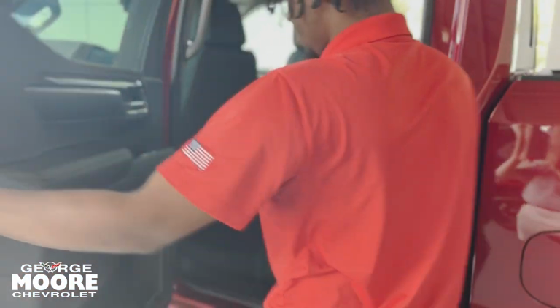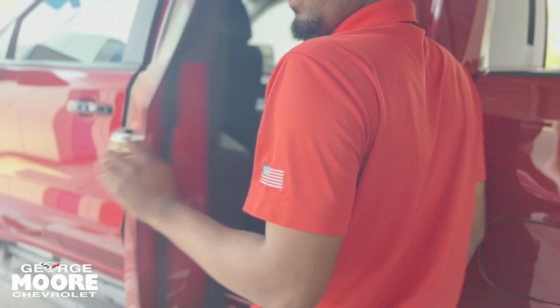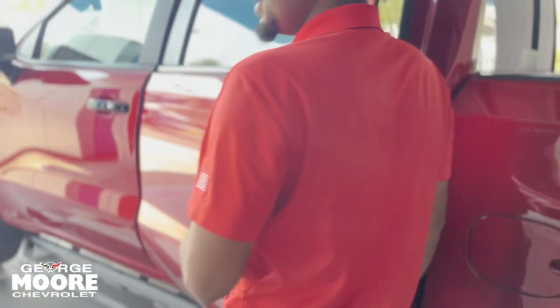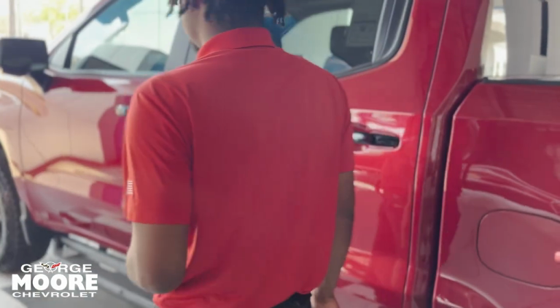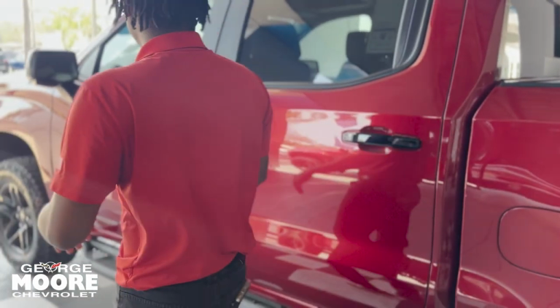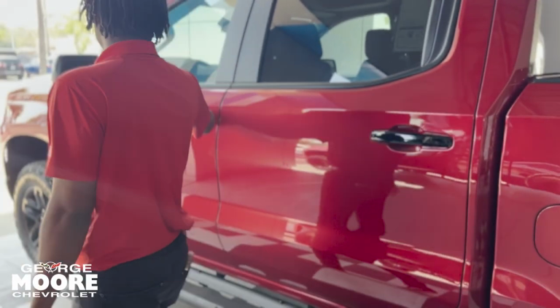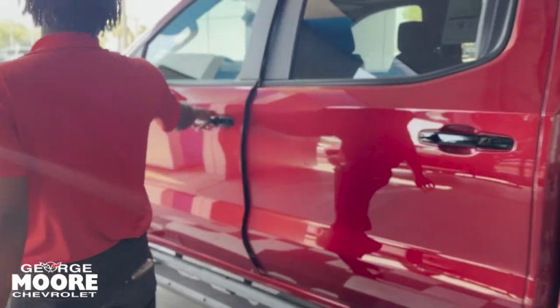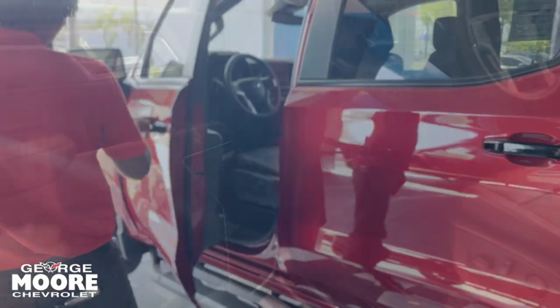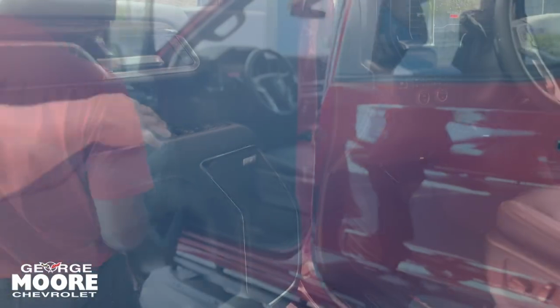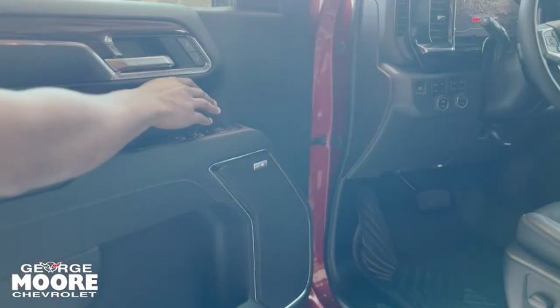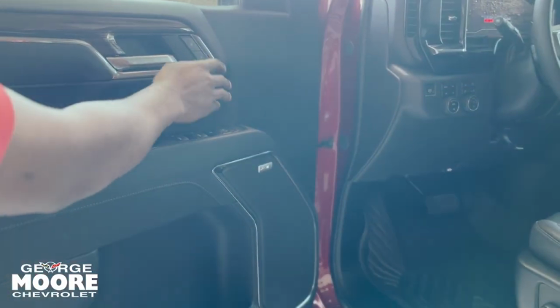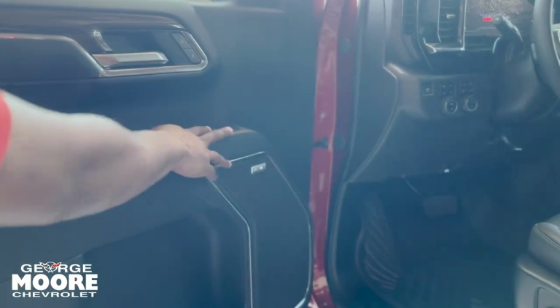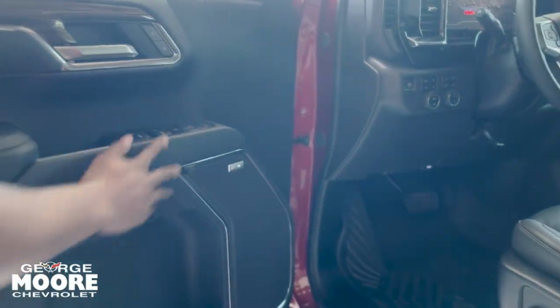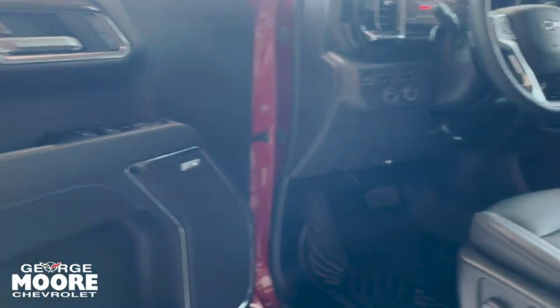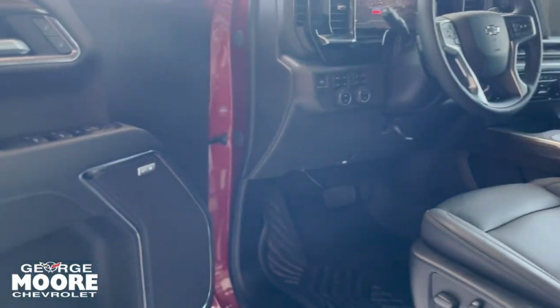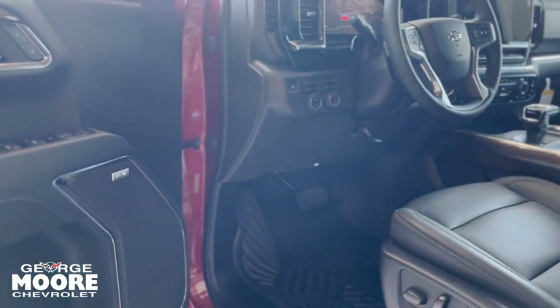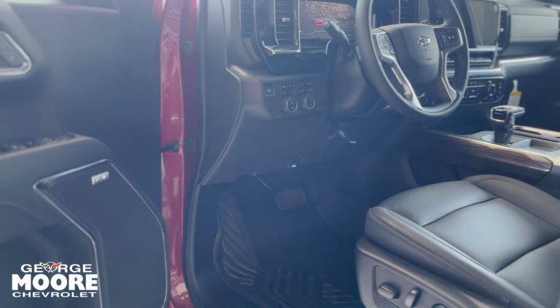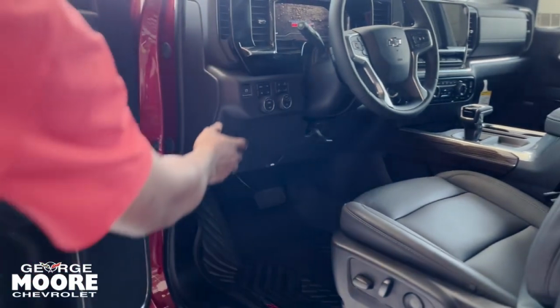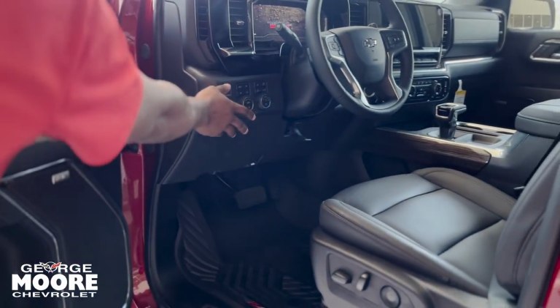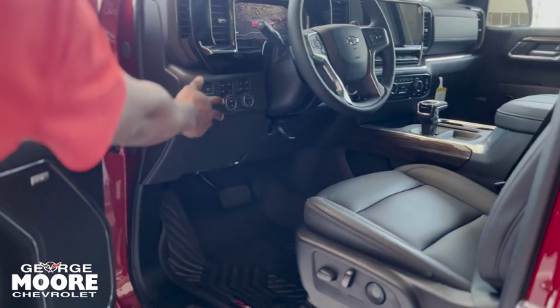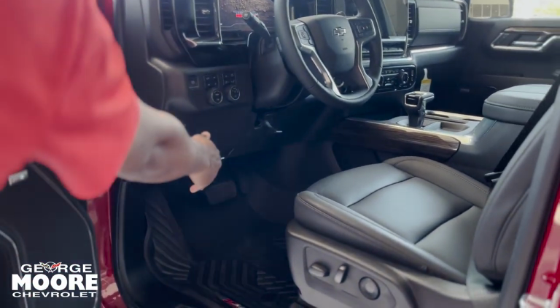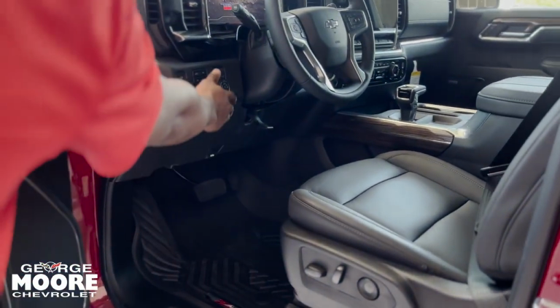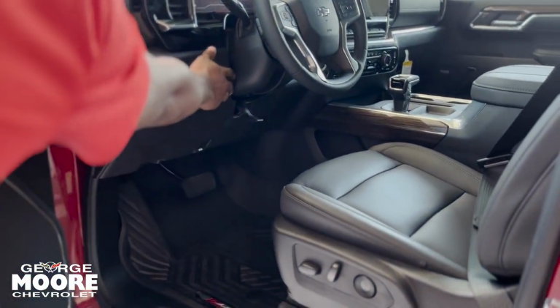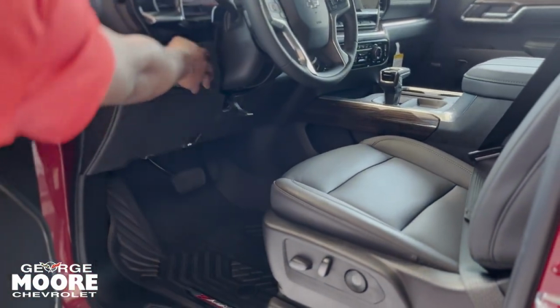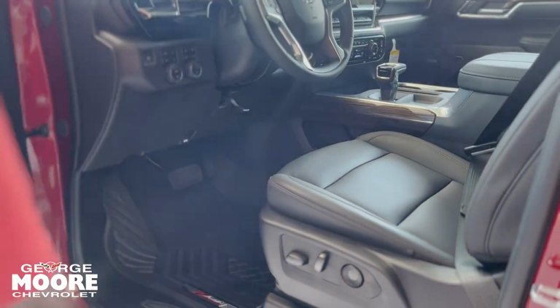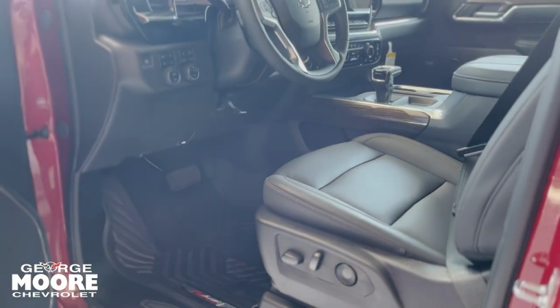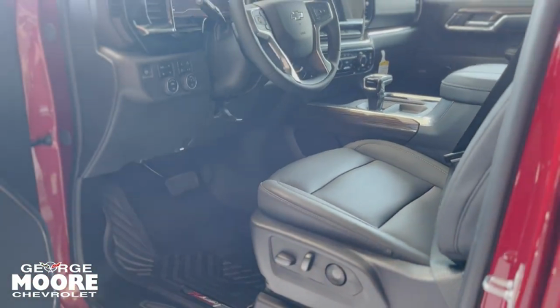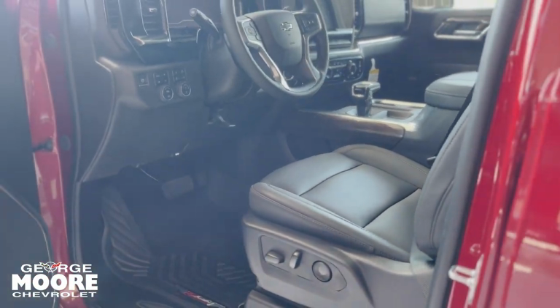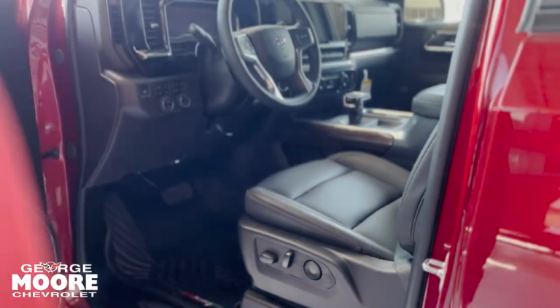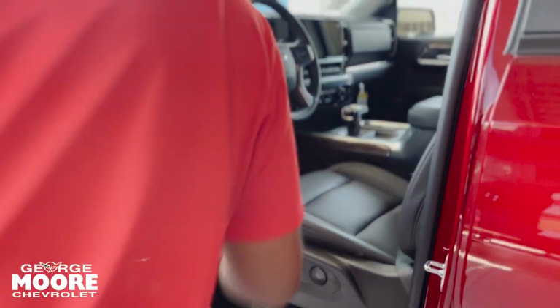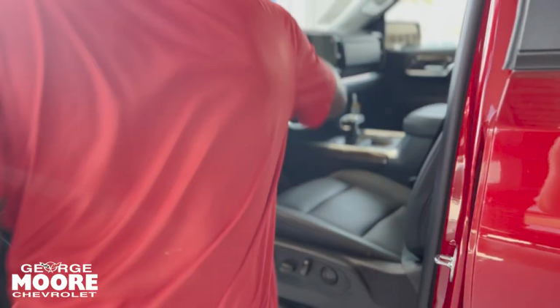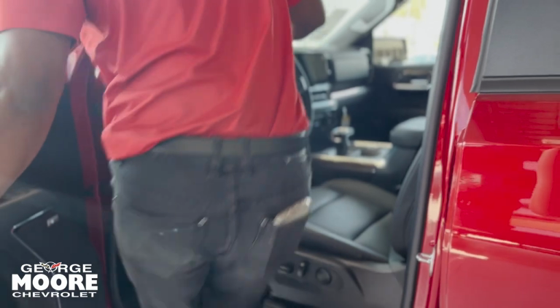Let's go ahead and step to the driver's side. You got your power lock and power windows over here on the driver's side. Four-wheel drive right here. You got your lighting system right there.